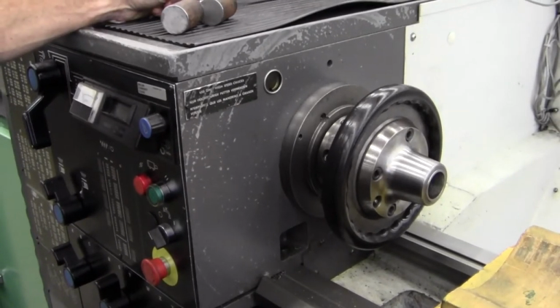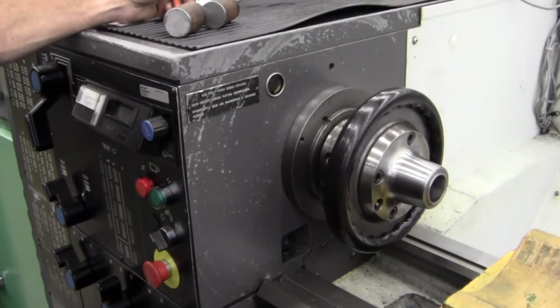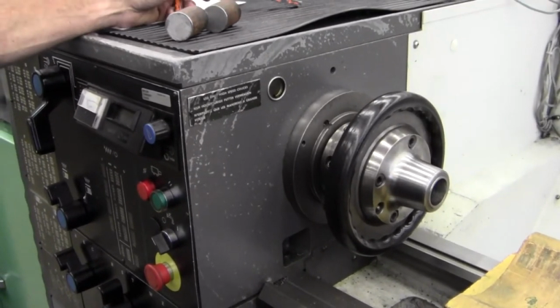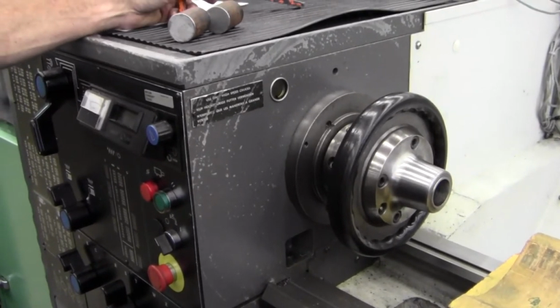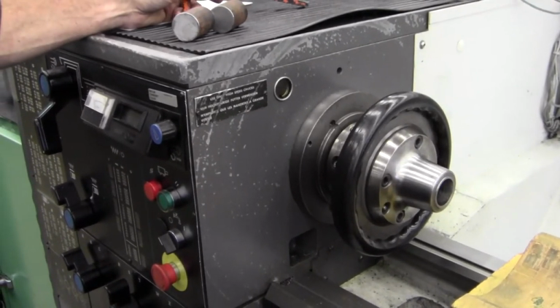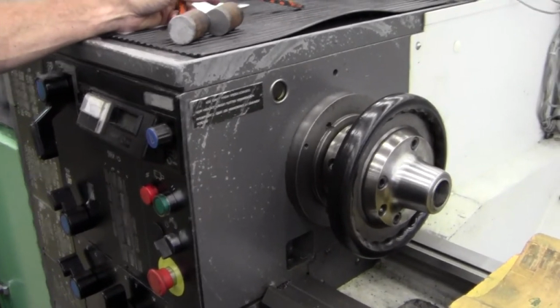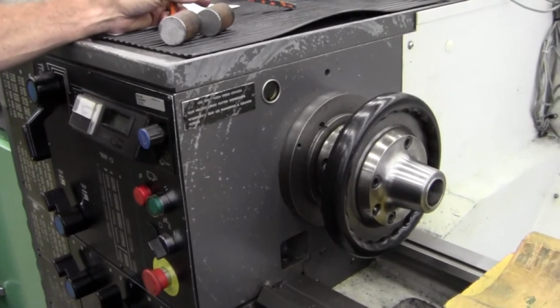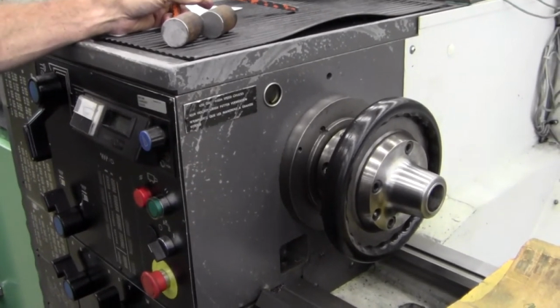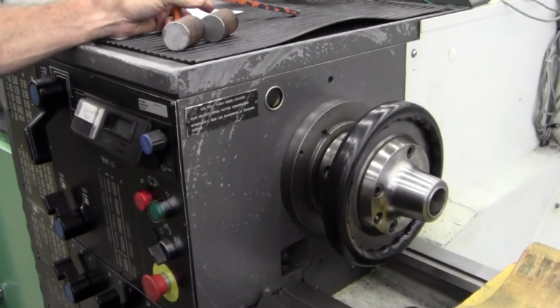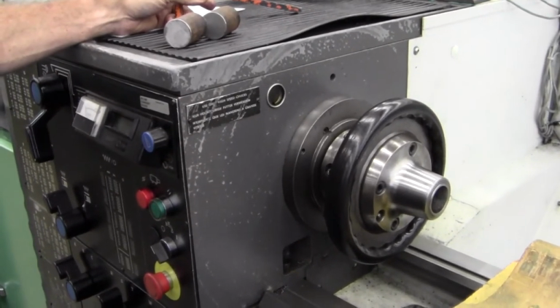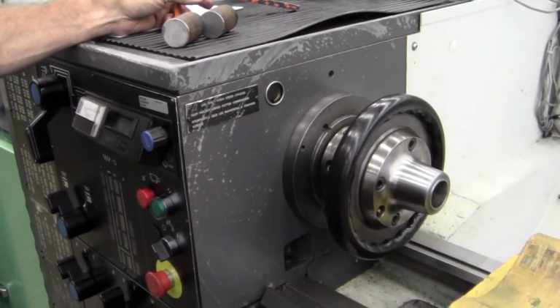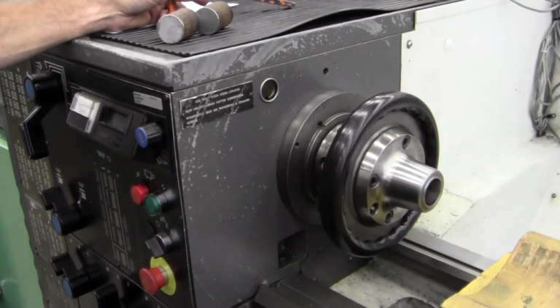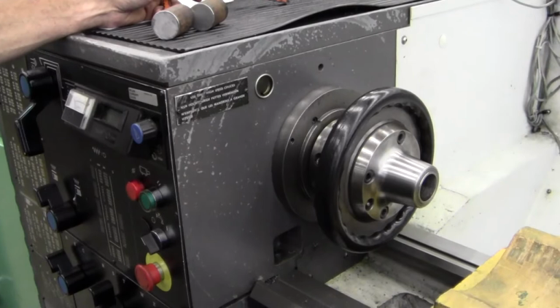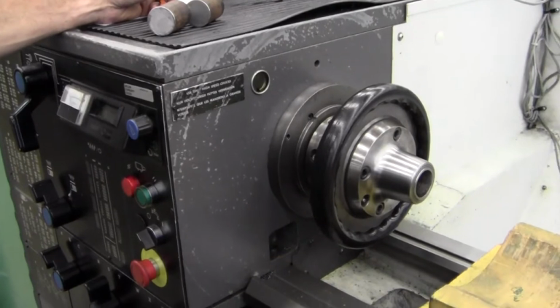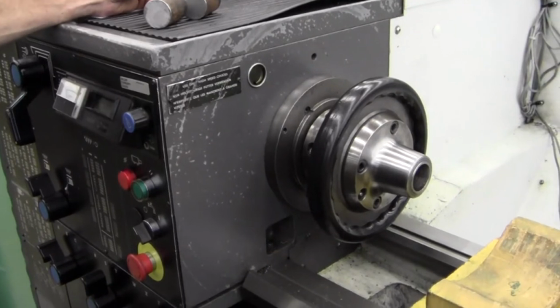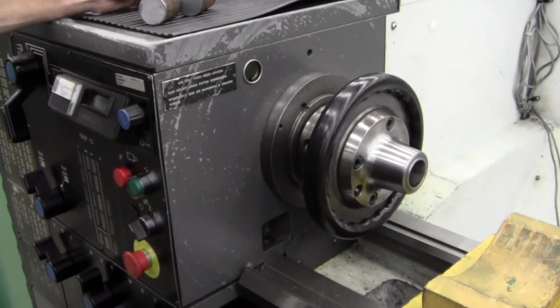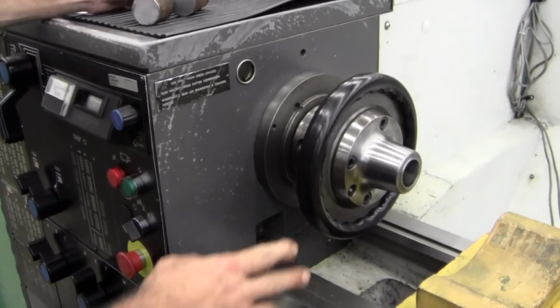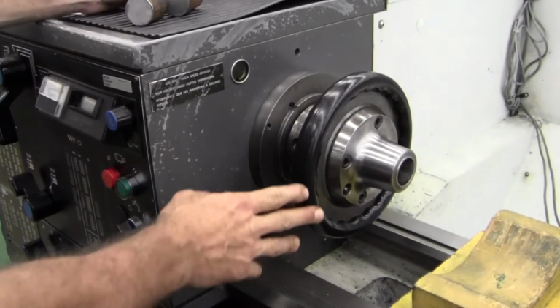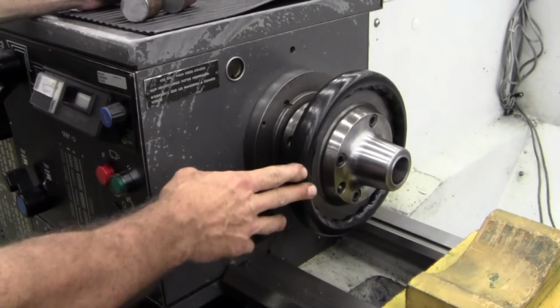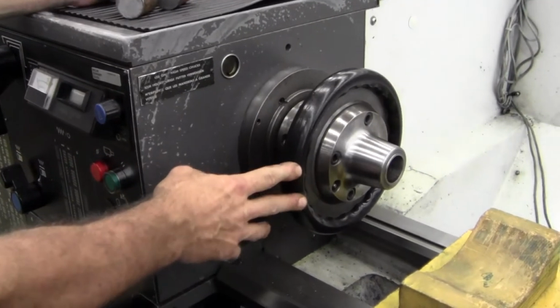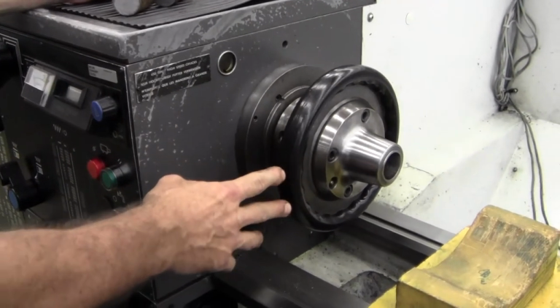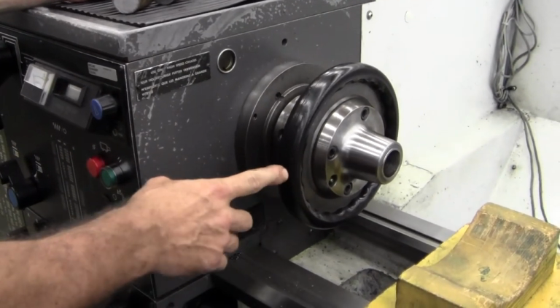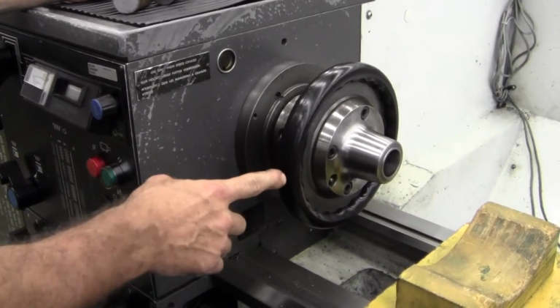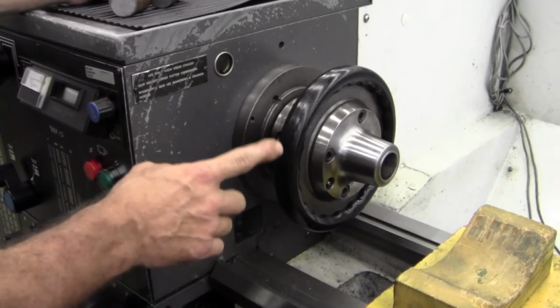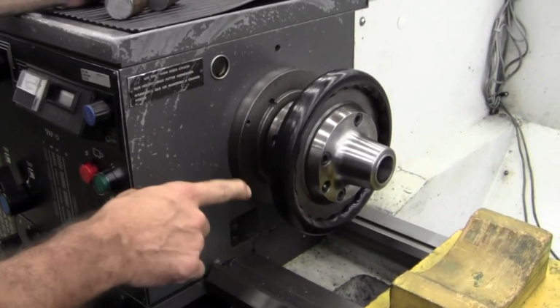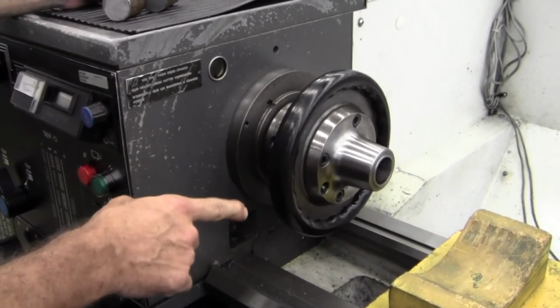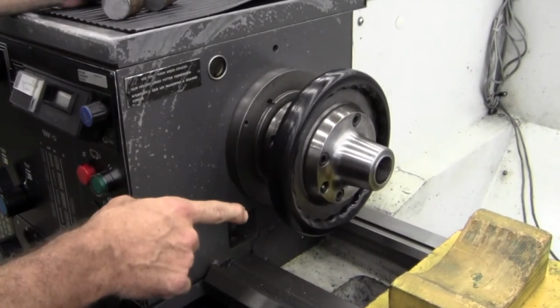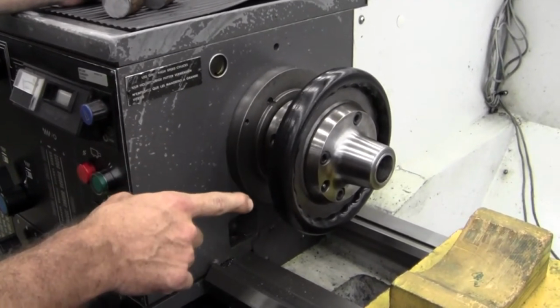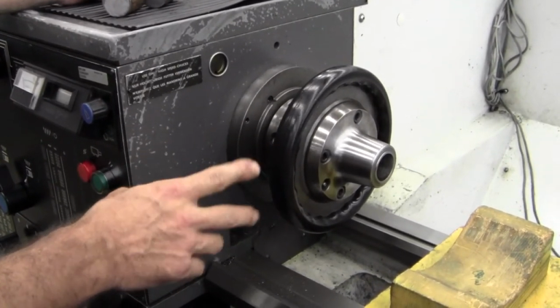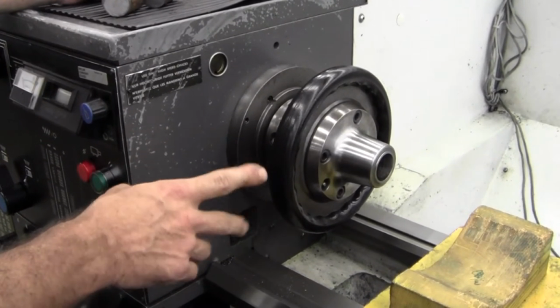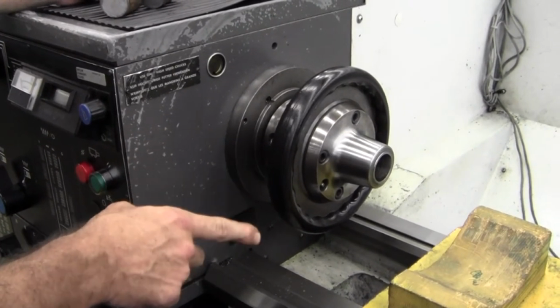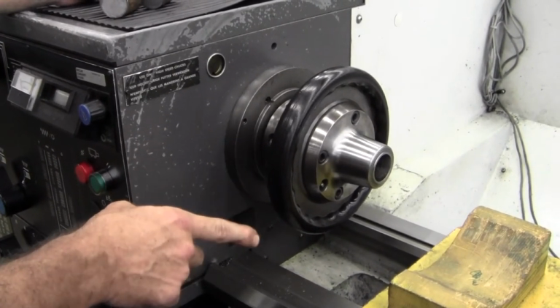Changing the chuck out. What we got here is a collet chuck and we need to remove it to put a three jaw chuck on.